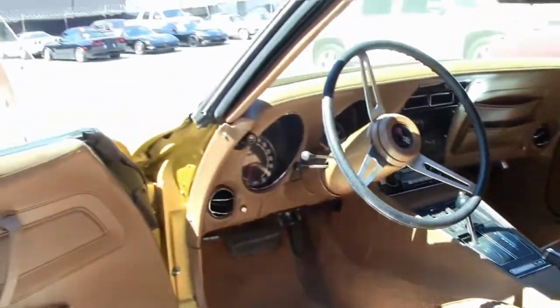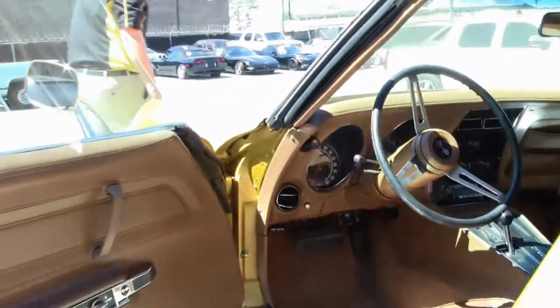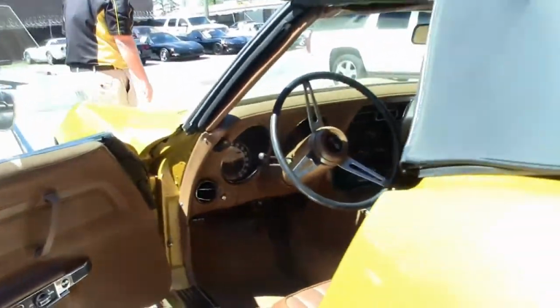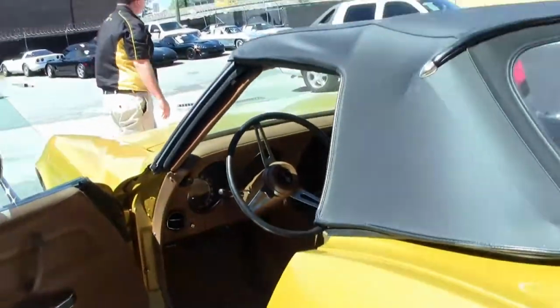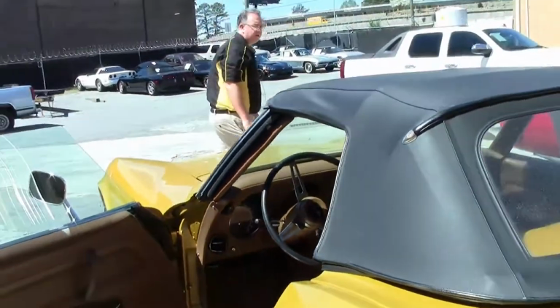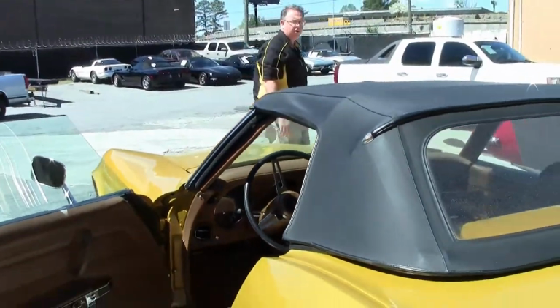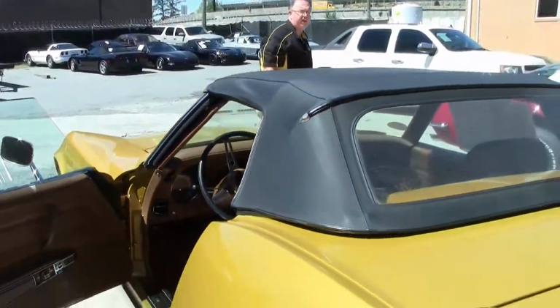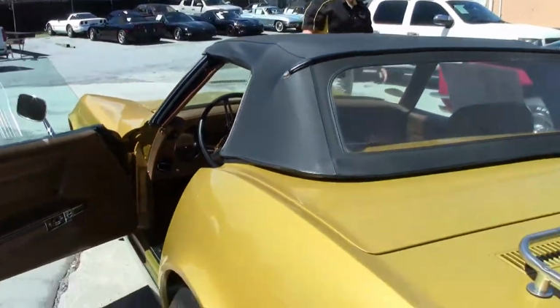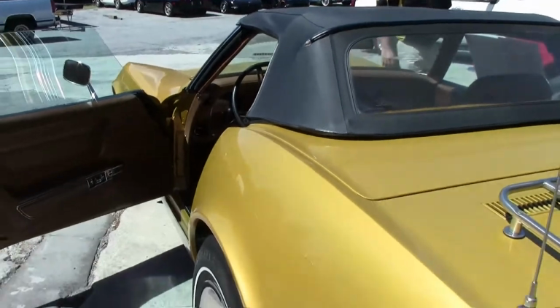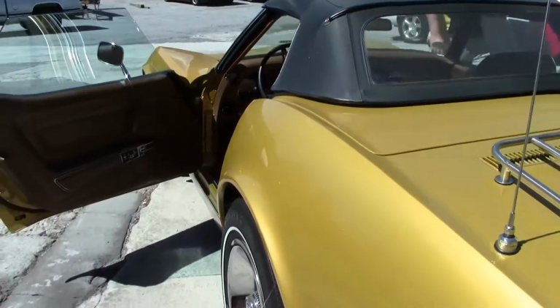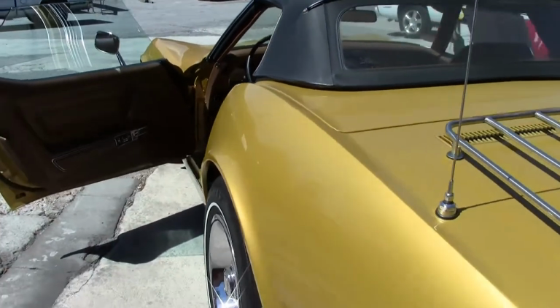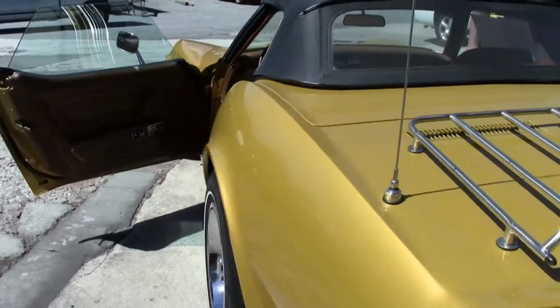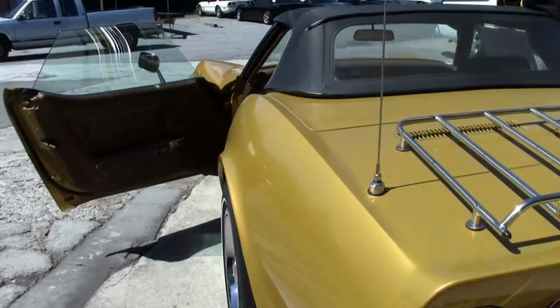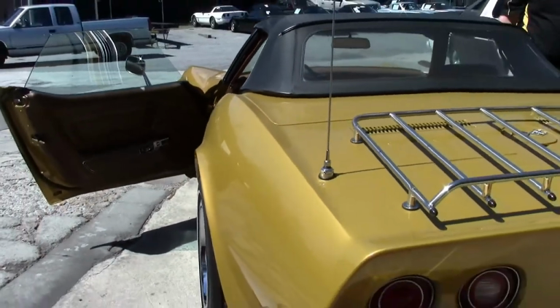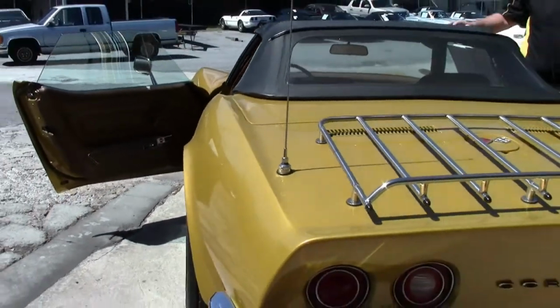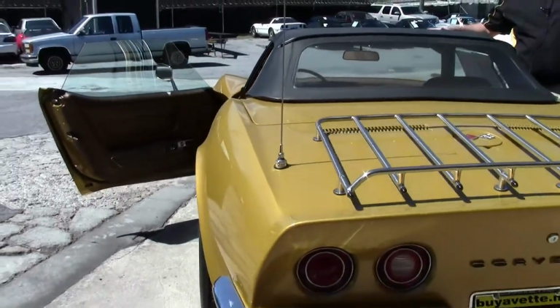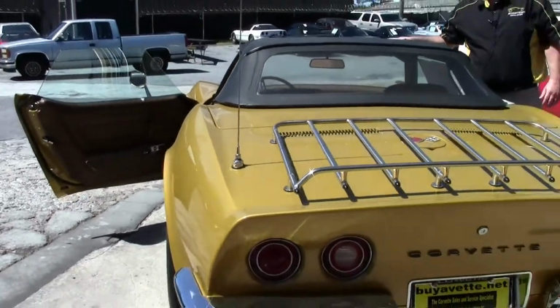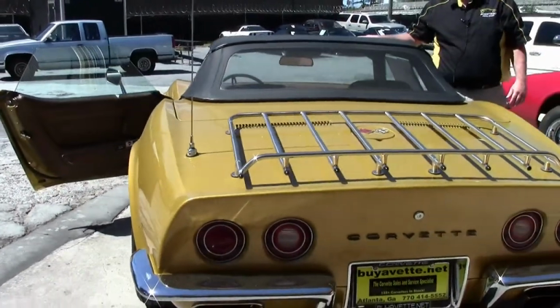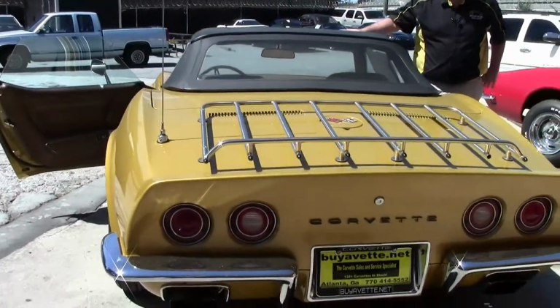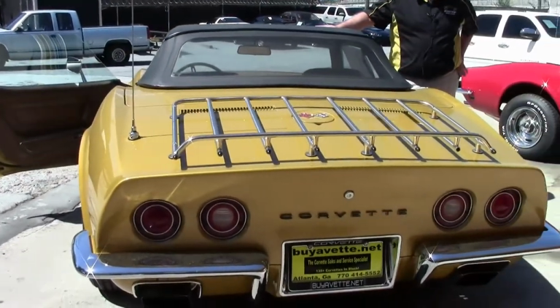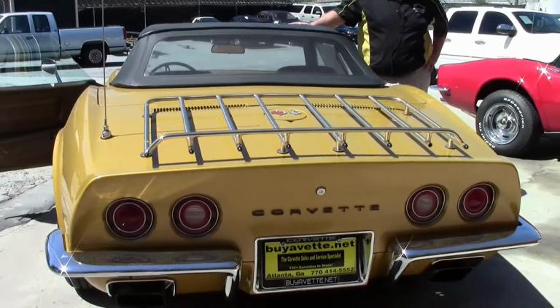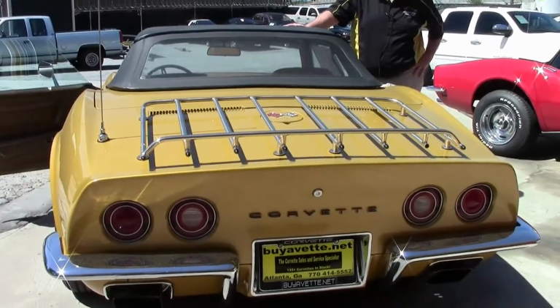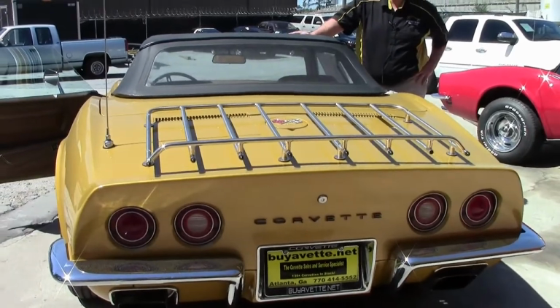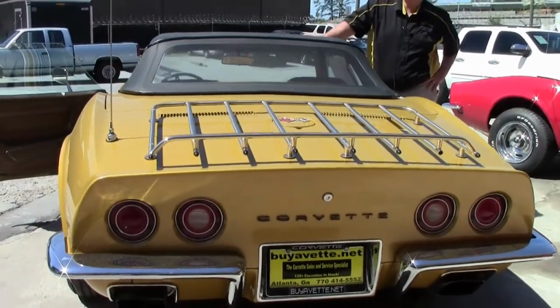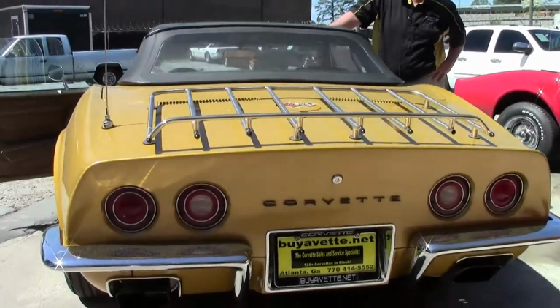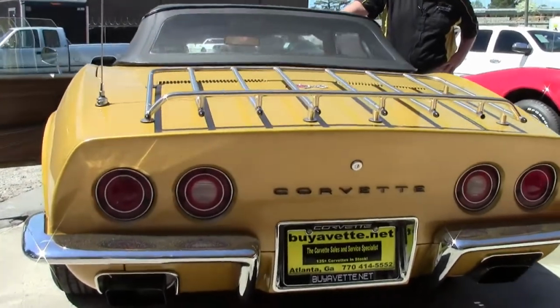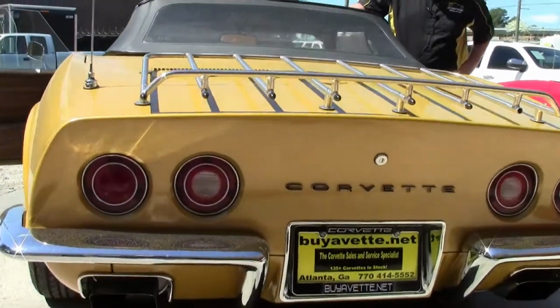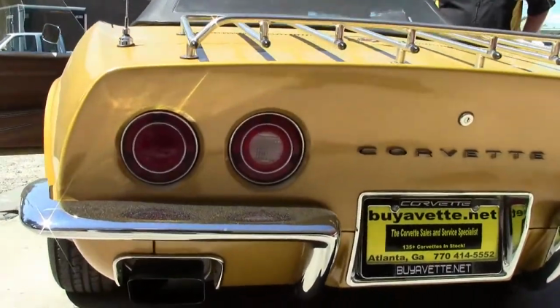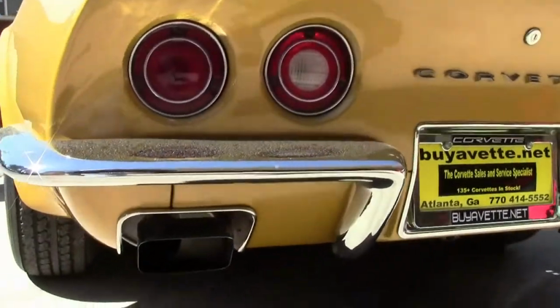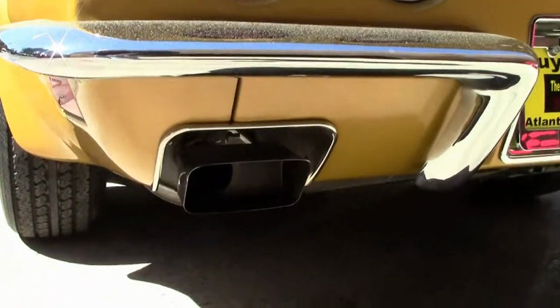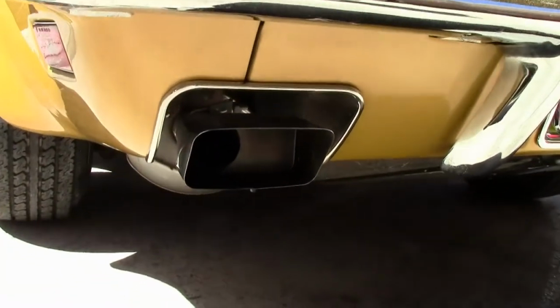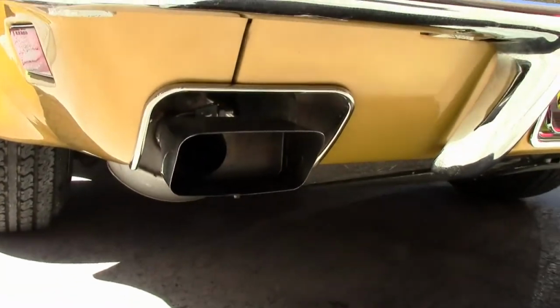These bumper-era Corvettes are getting harder and harder to find in this kind of shape. If you're in the market for one, this is a great cruiser-quality Corvette that I think will give you years of fun and enjoyment.